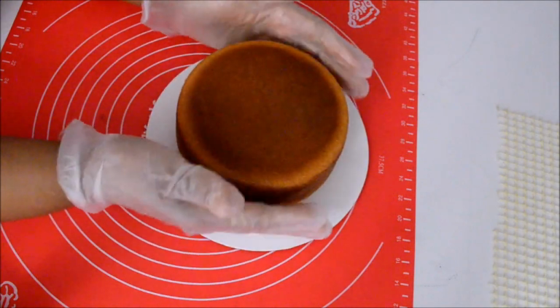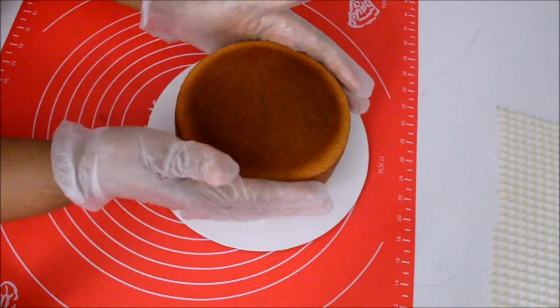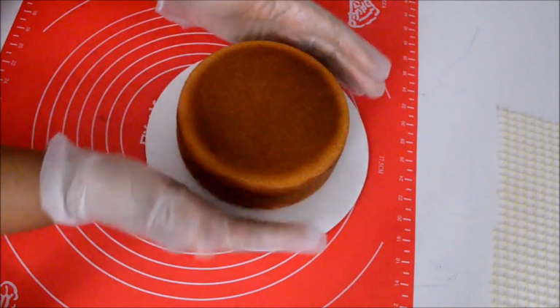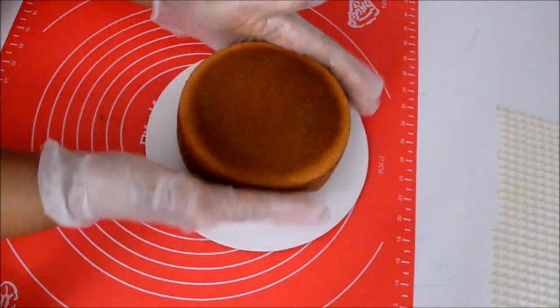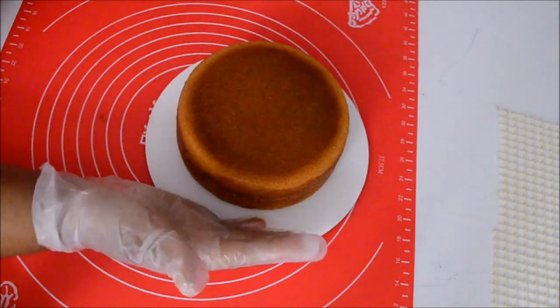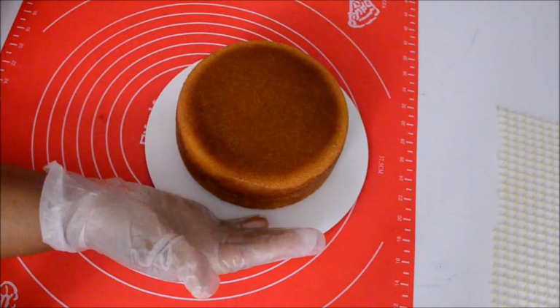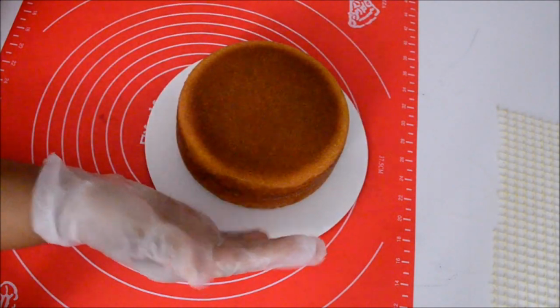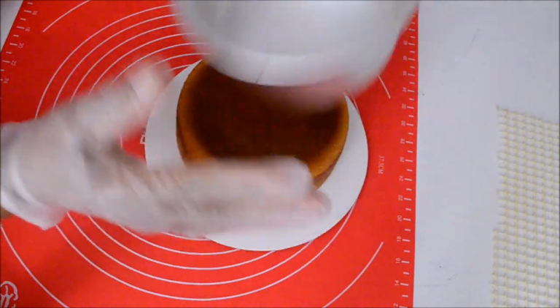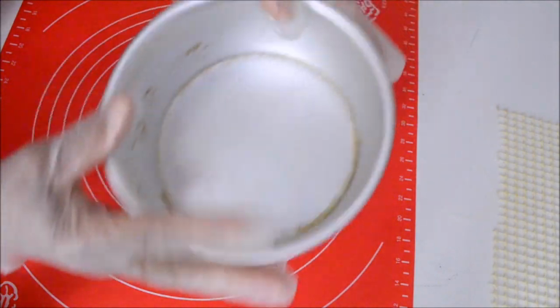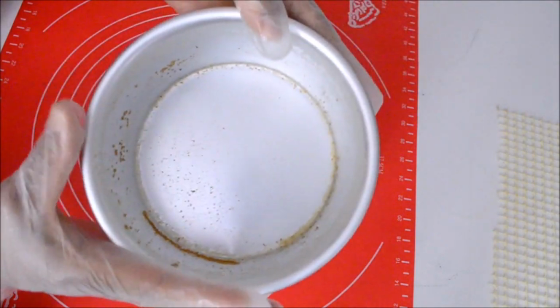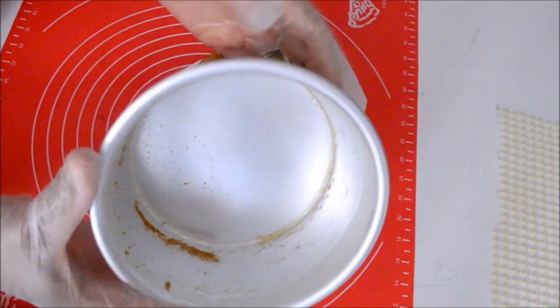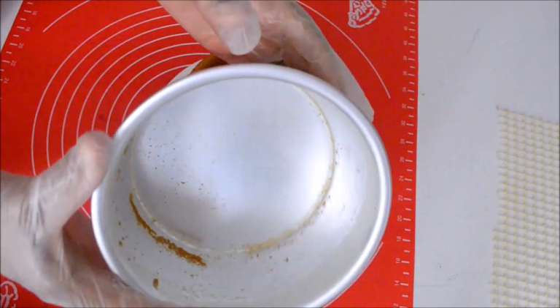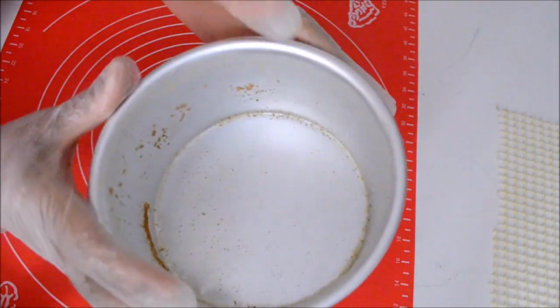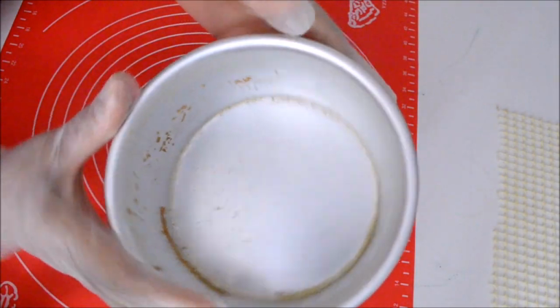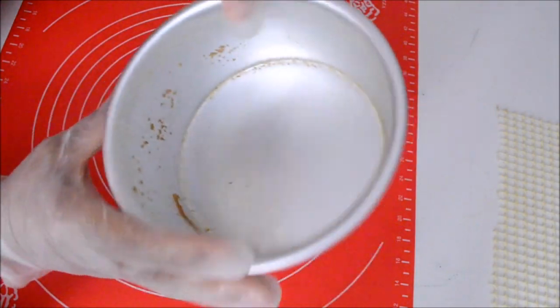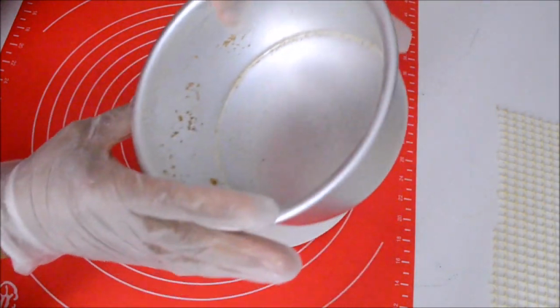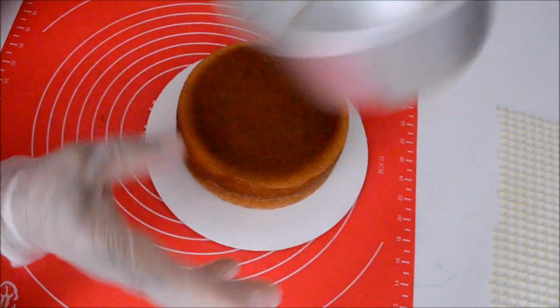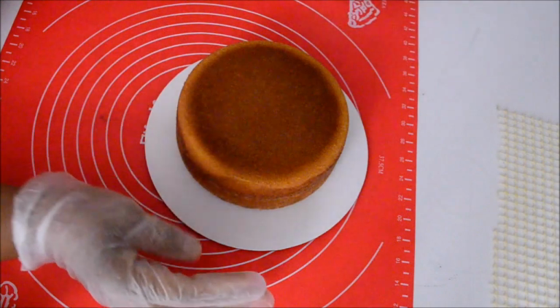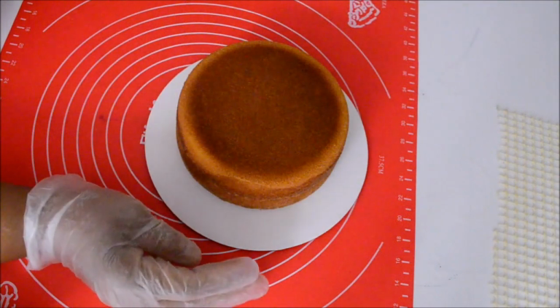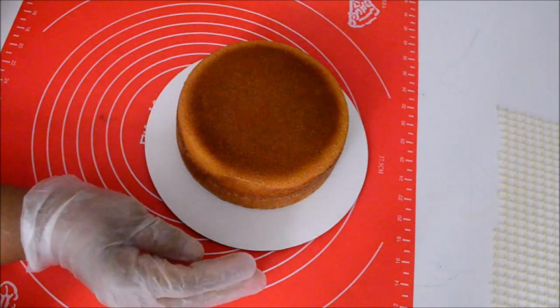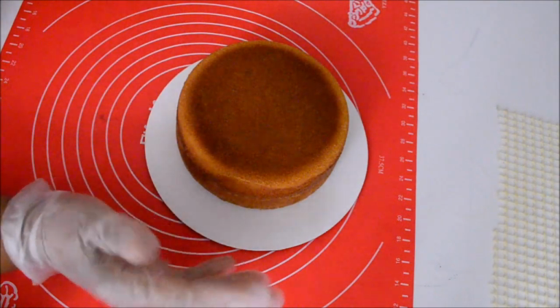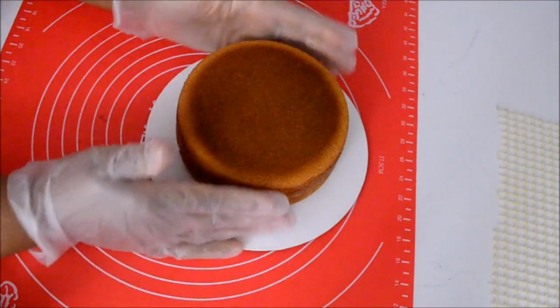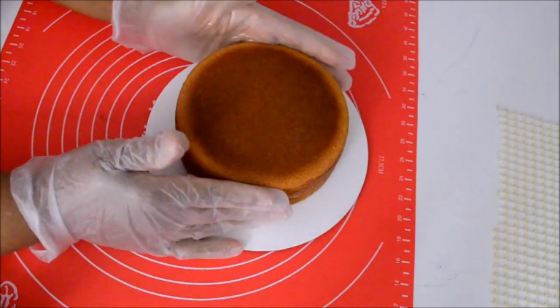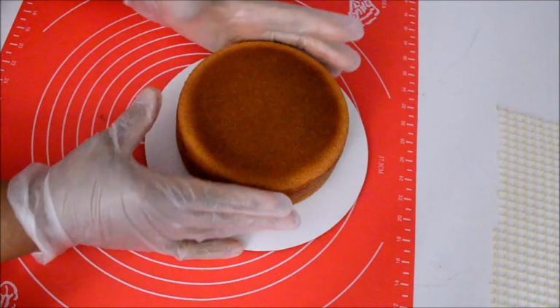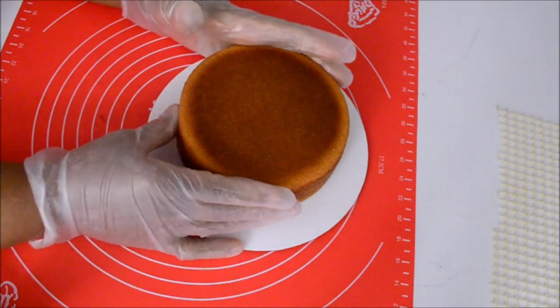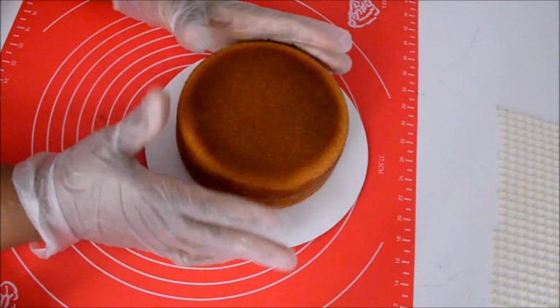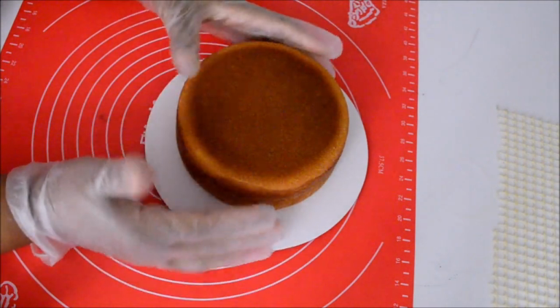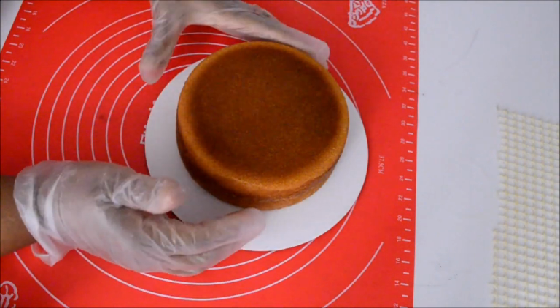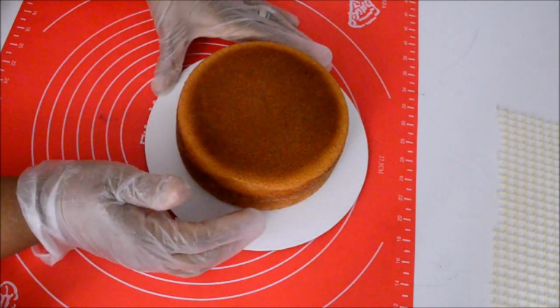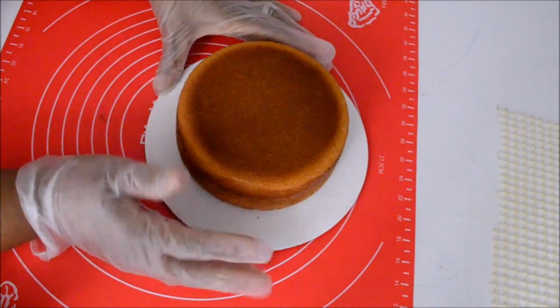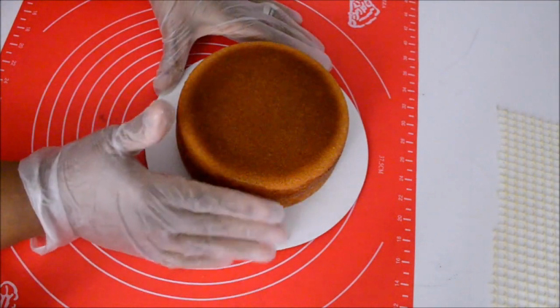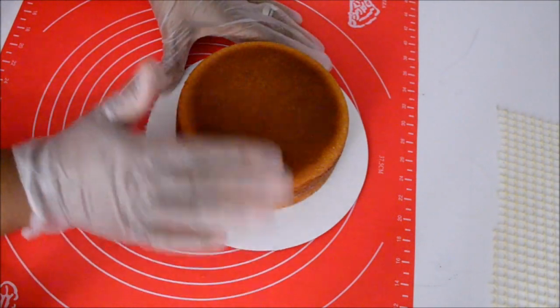I want to show you how the cake pan looks — nice and clean, nothing stuck to it. That's the way it should look.